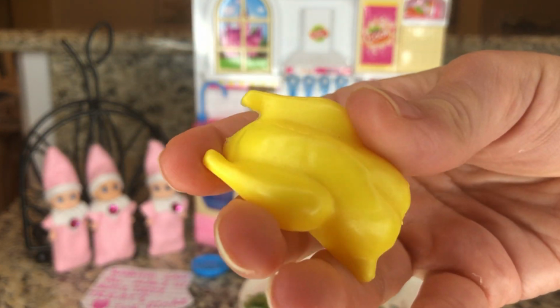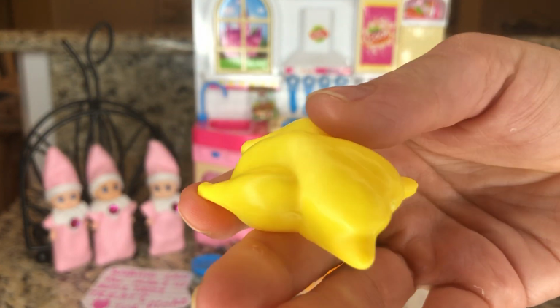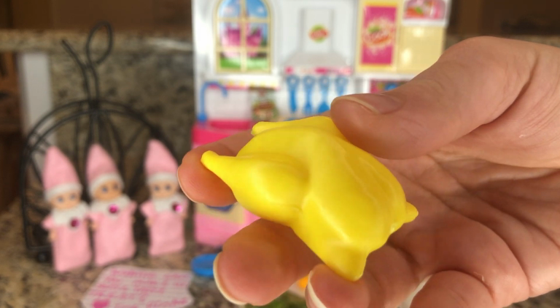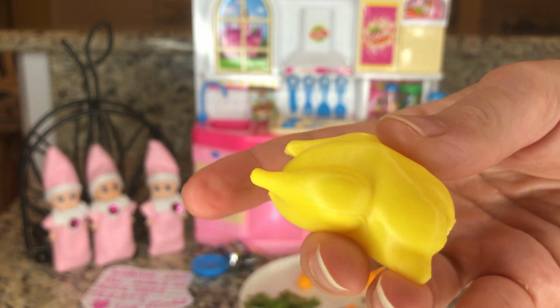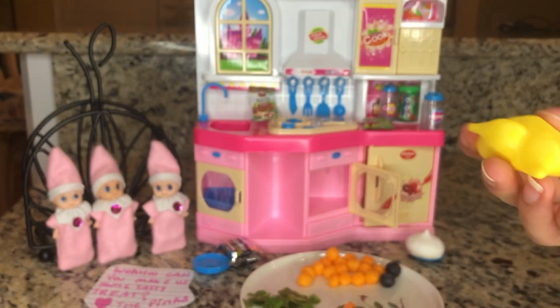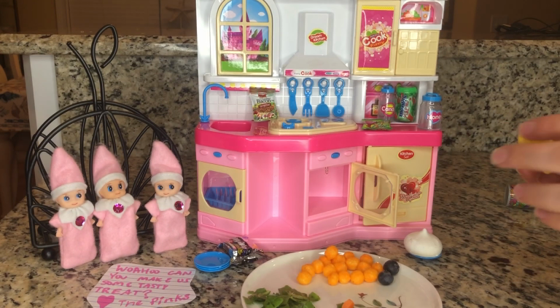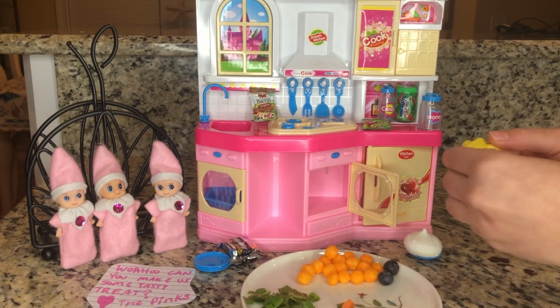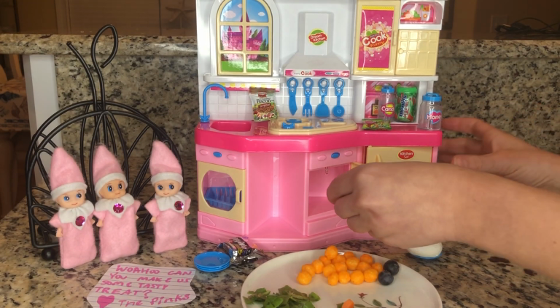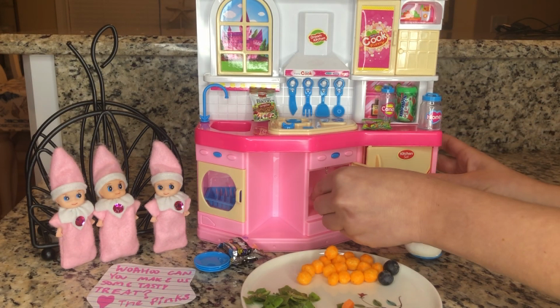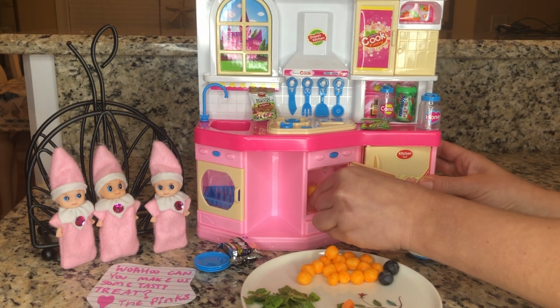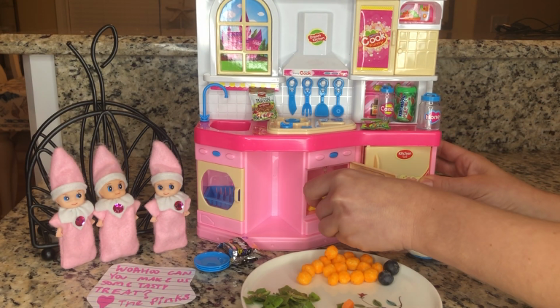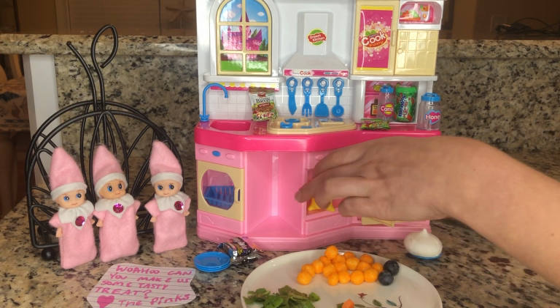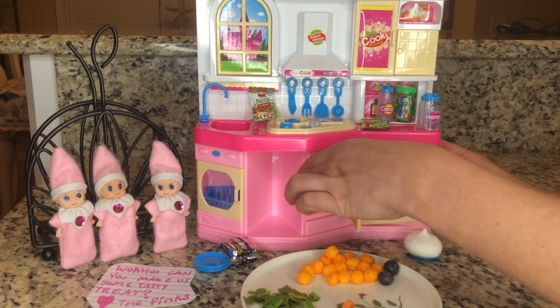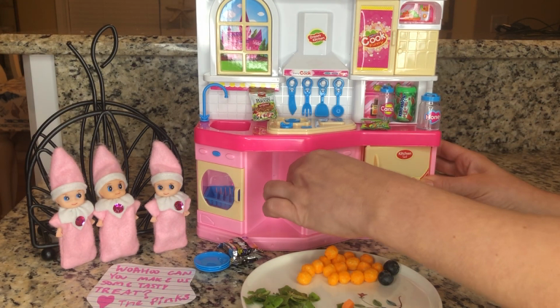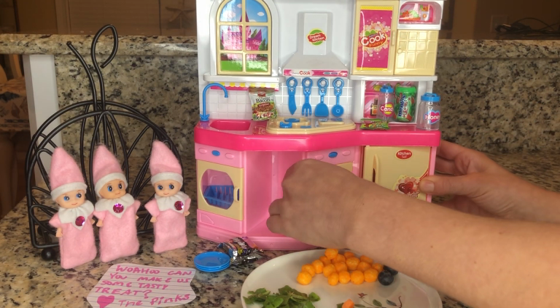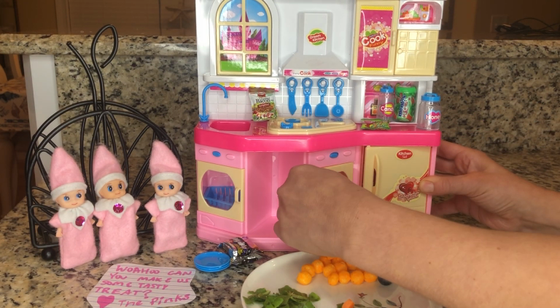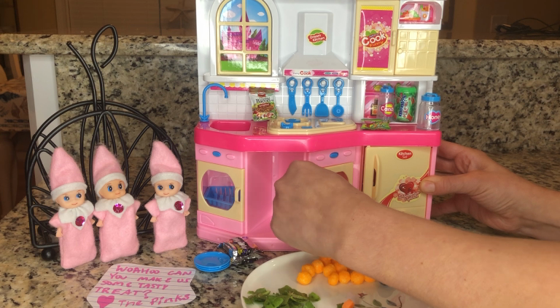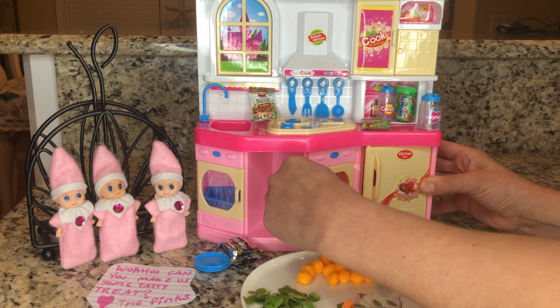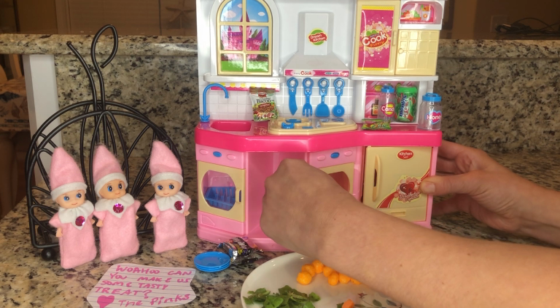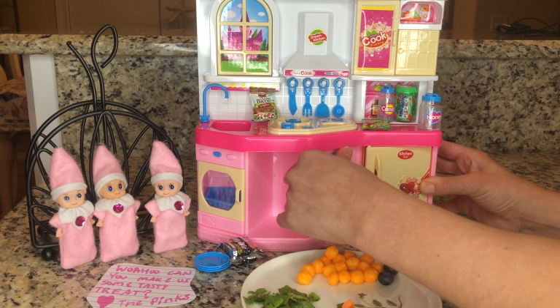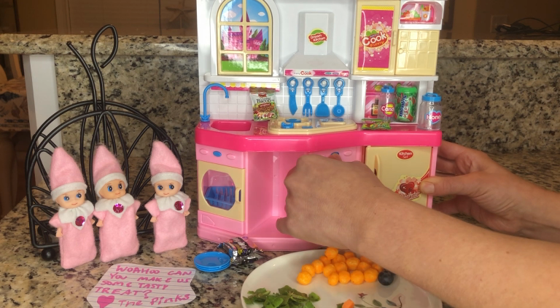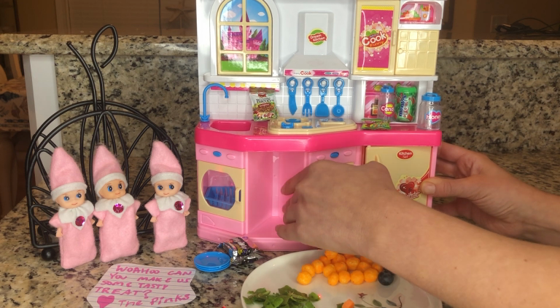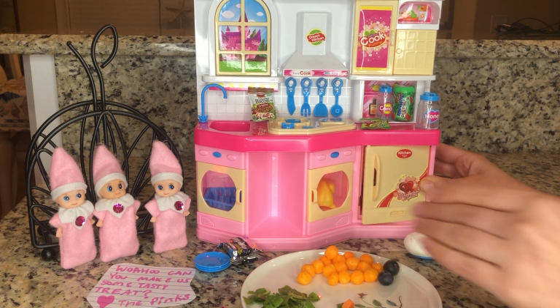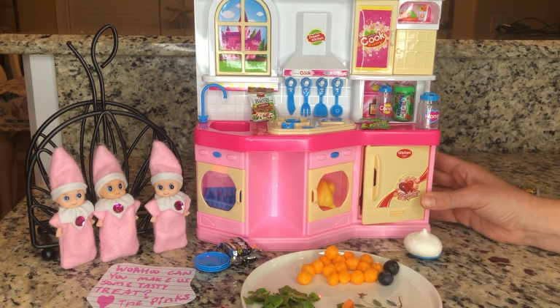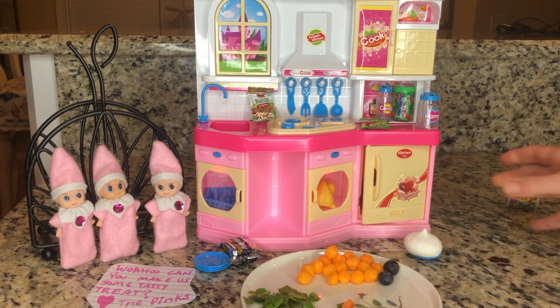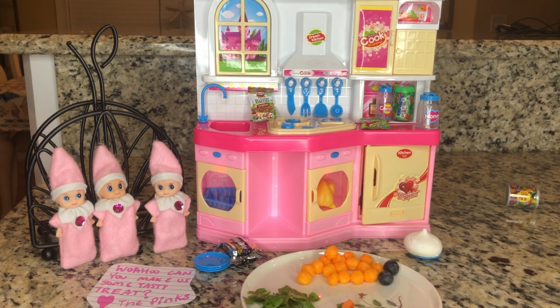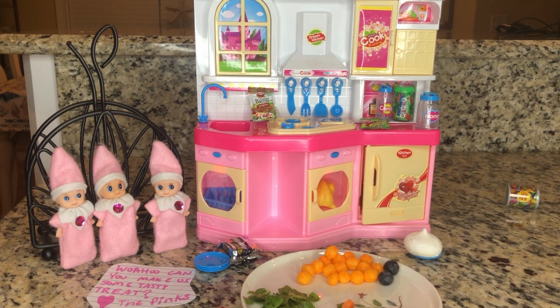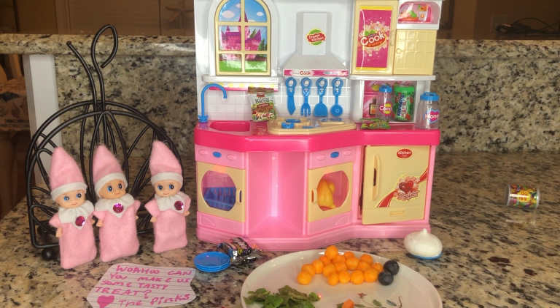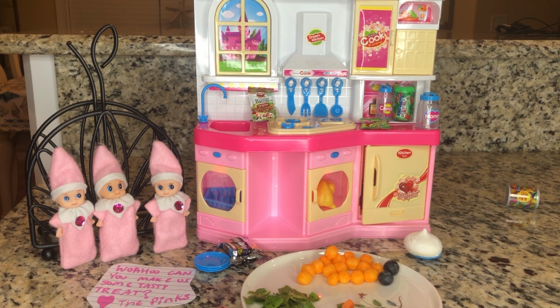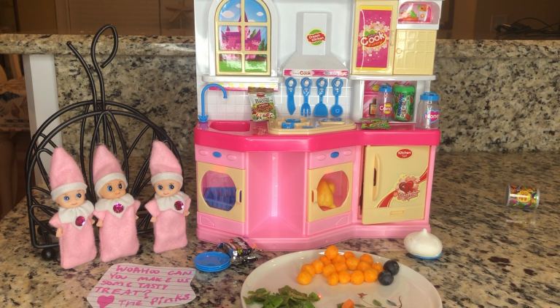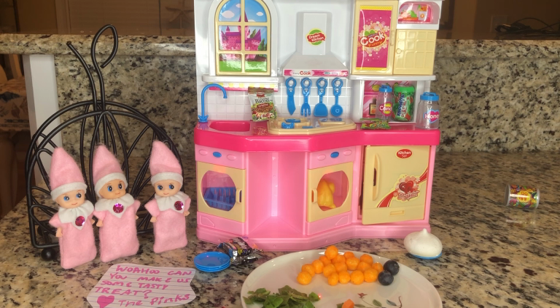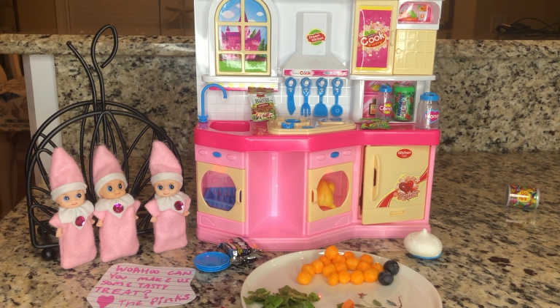Both legs. Perfect! Put it inside there. Close the door. Now that is cooking.